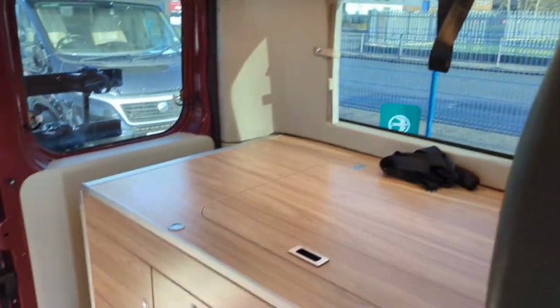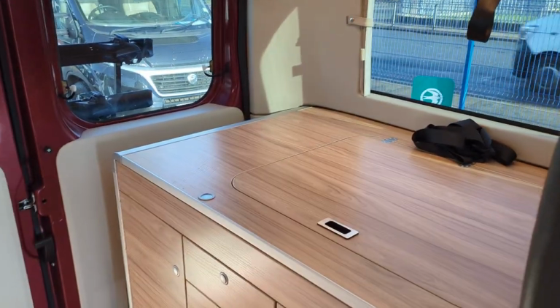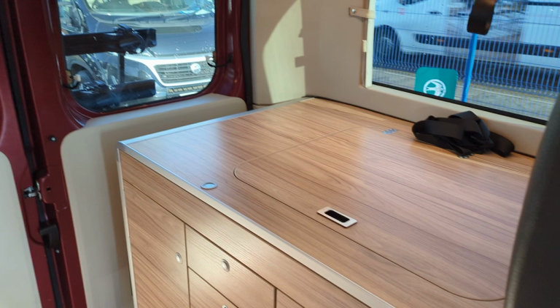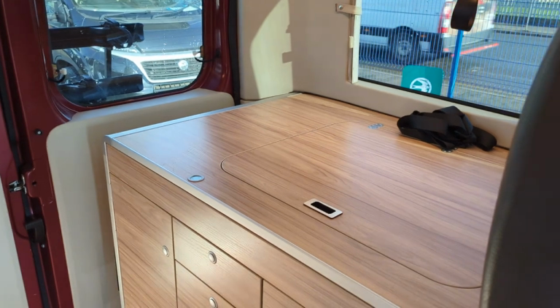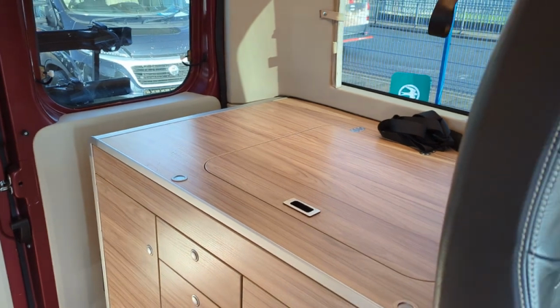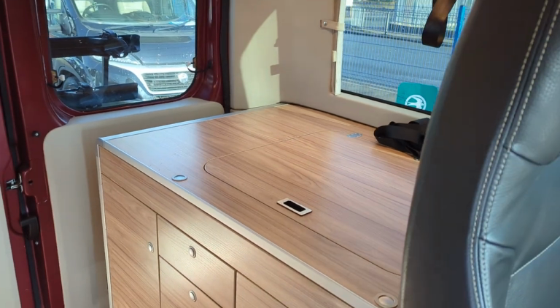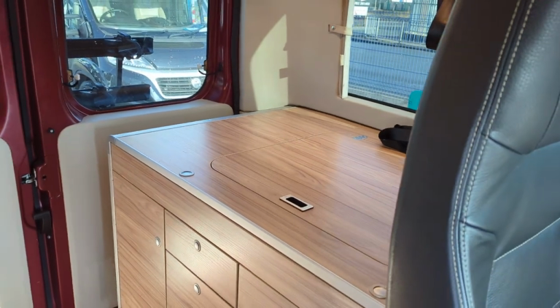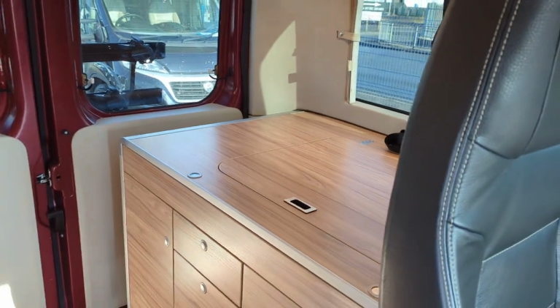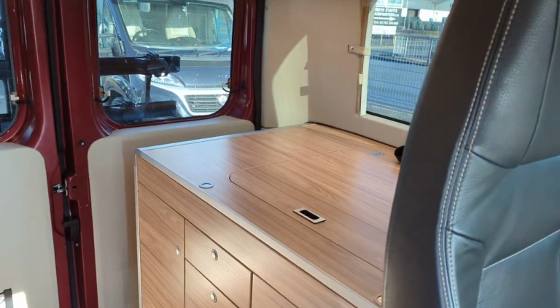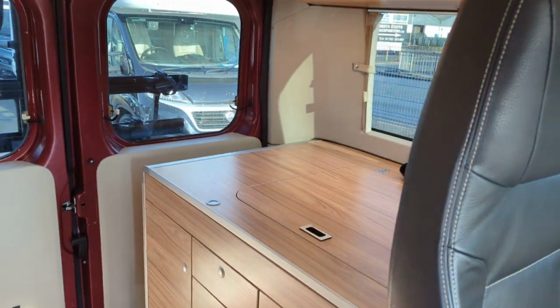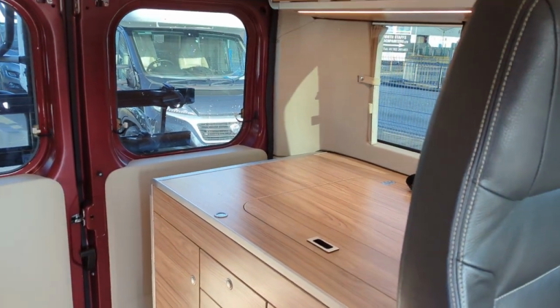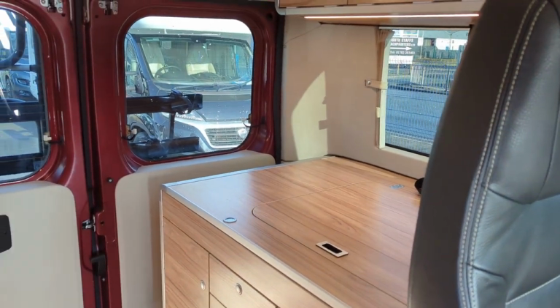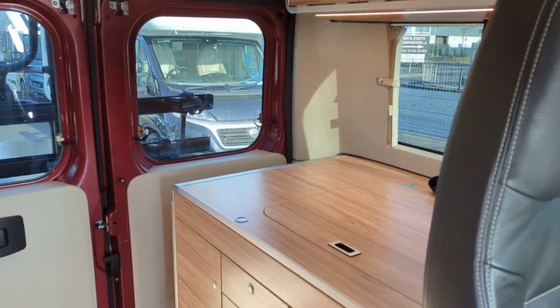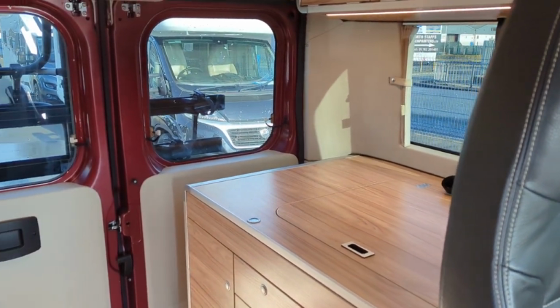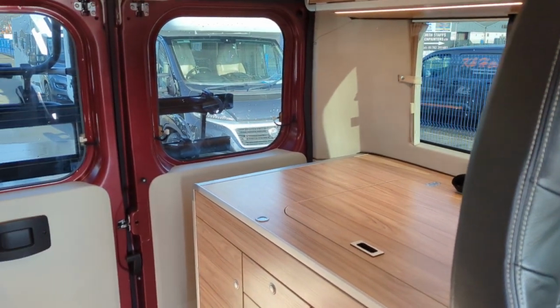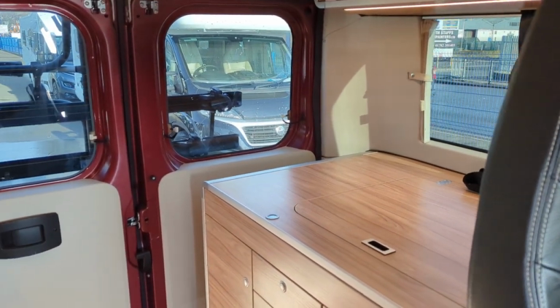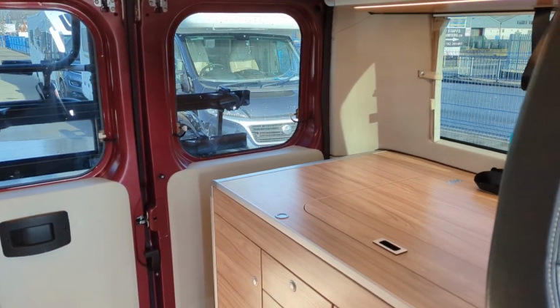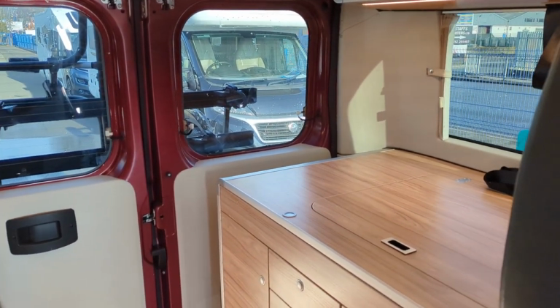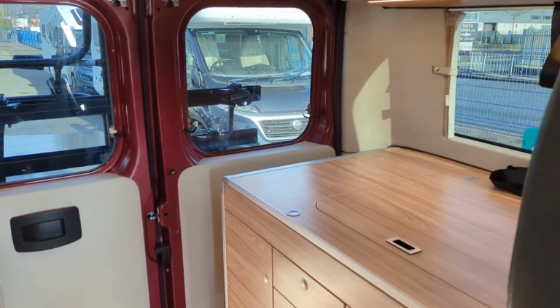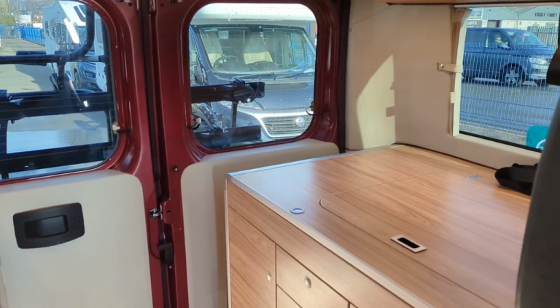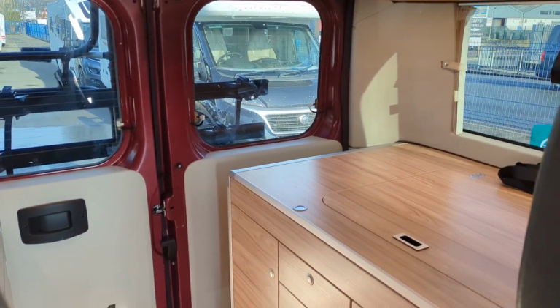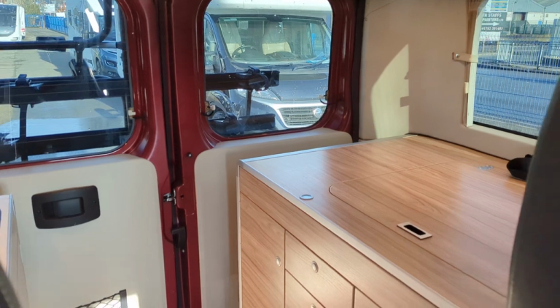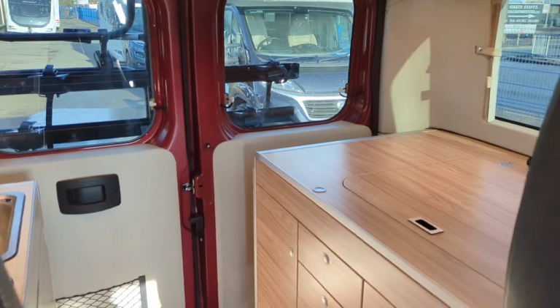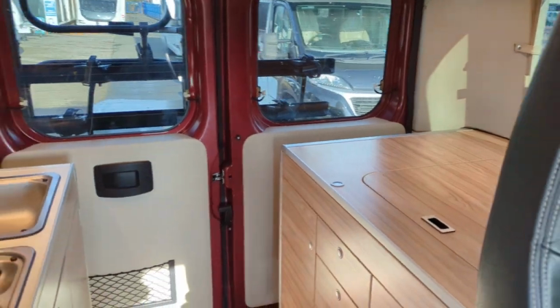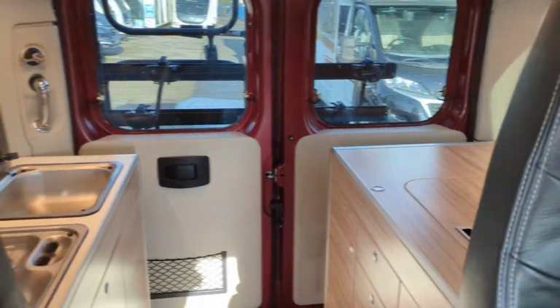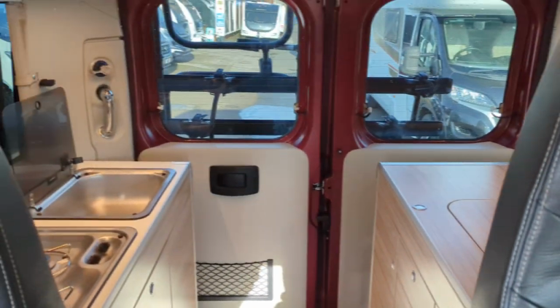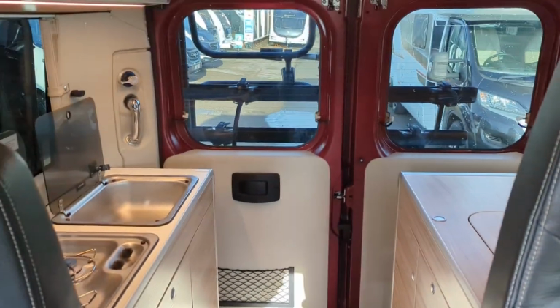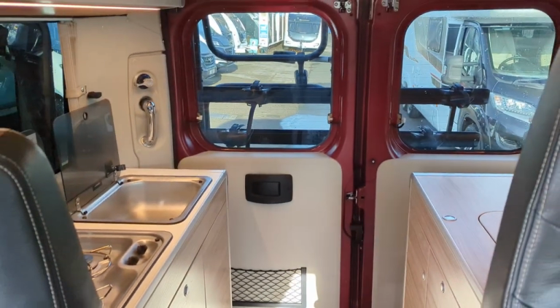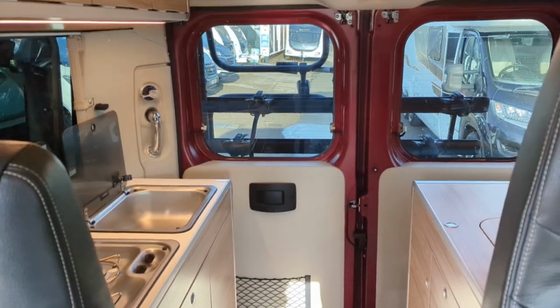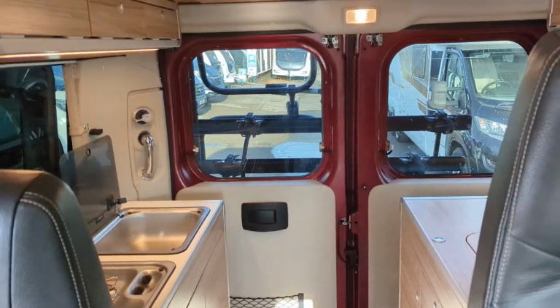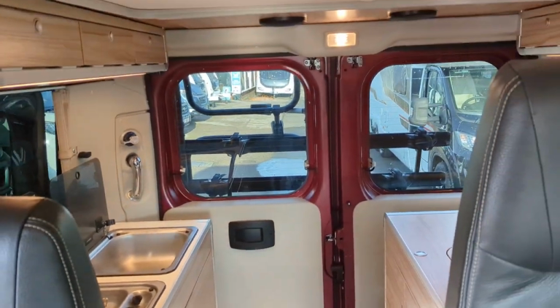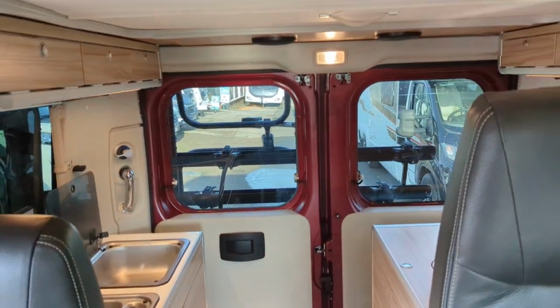Now you do get a bed that goes on the top of this. We have got photos of all of that — if you go over to our Facebook over at Lowen Roads, pictures of it all built up.